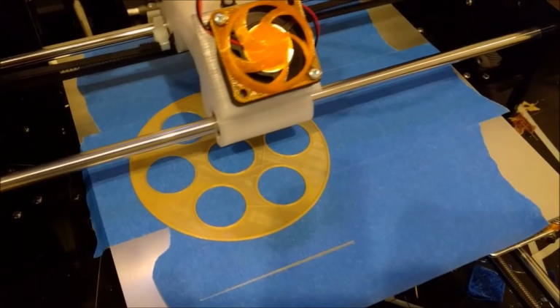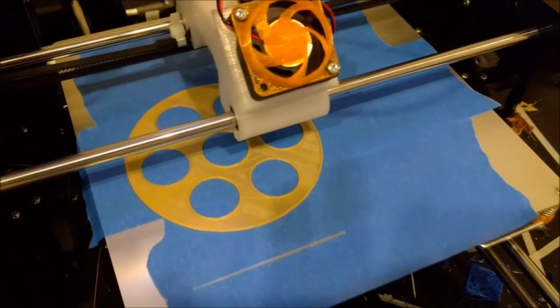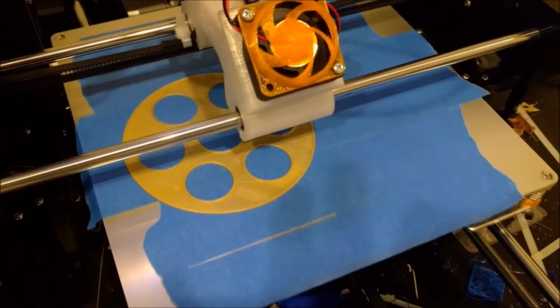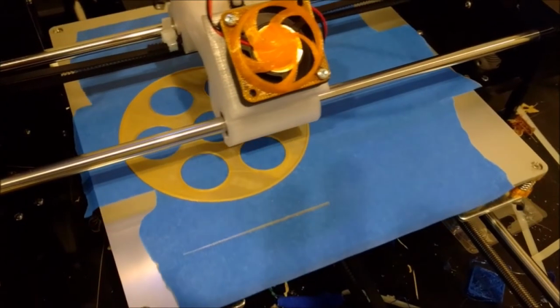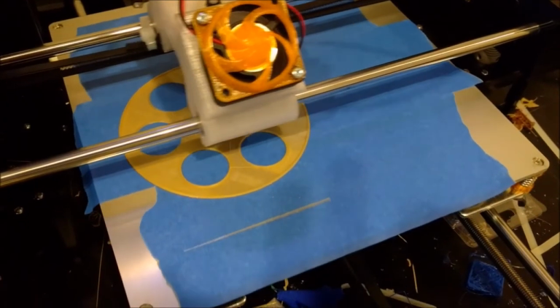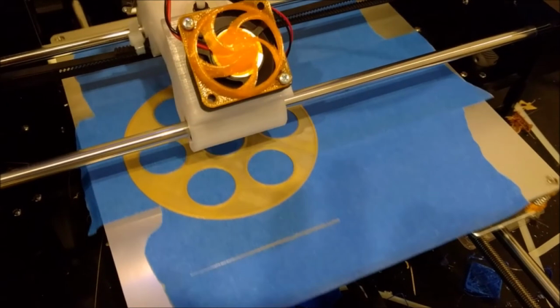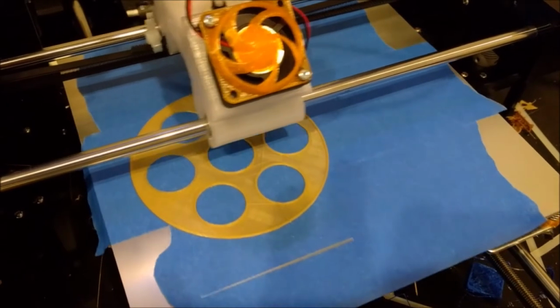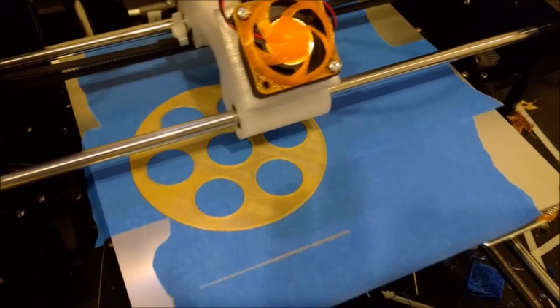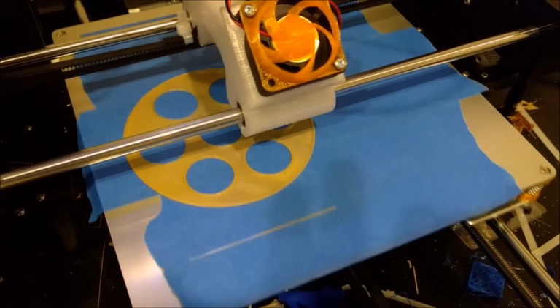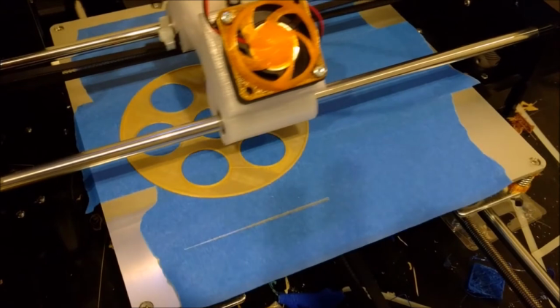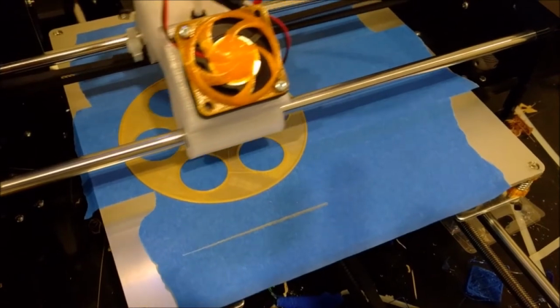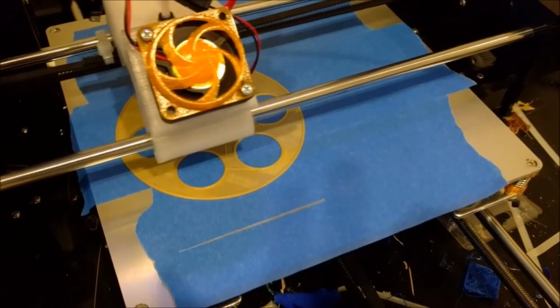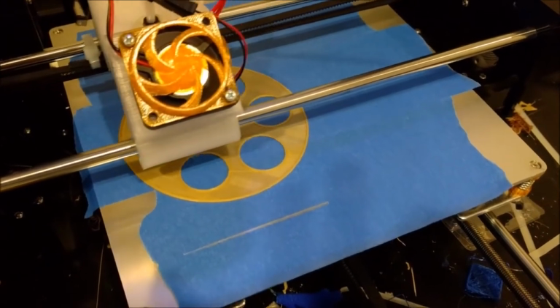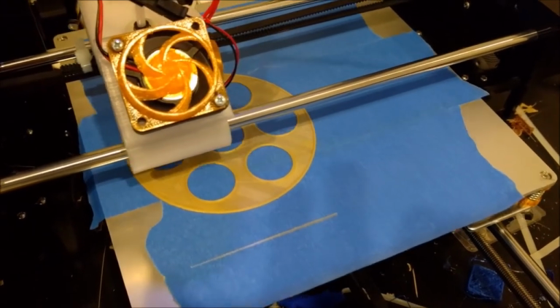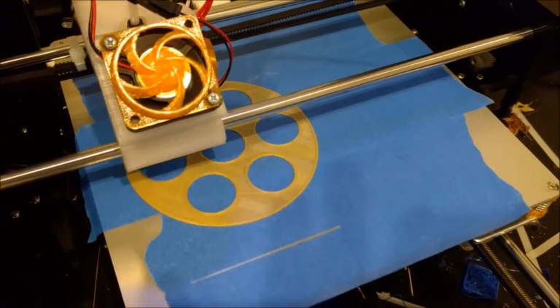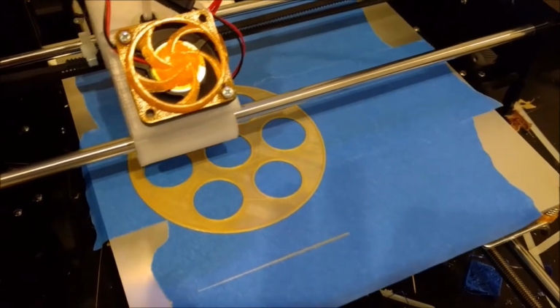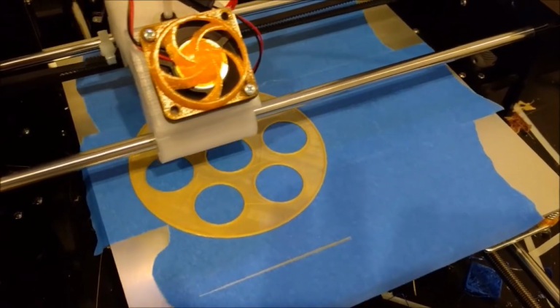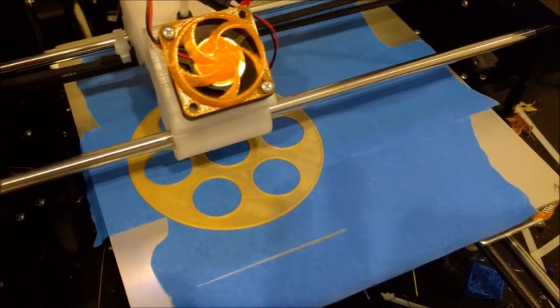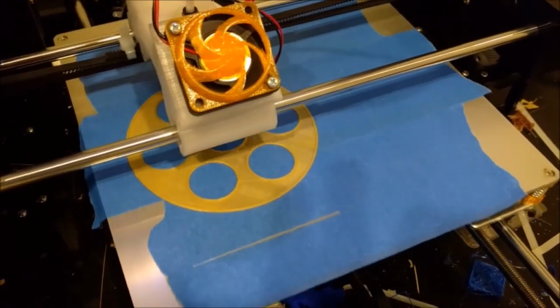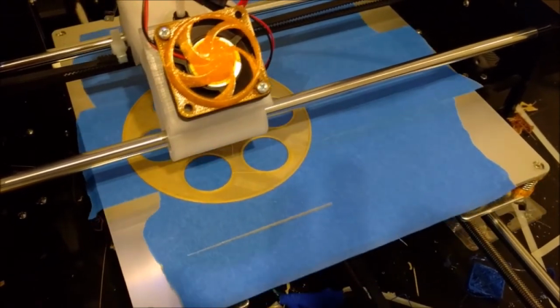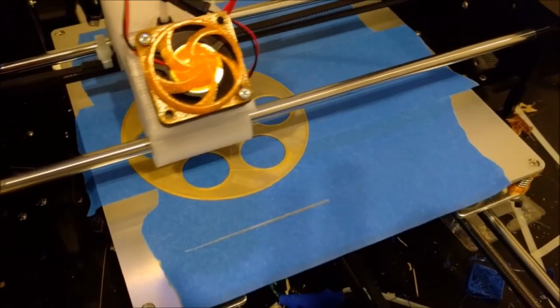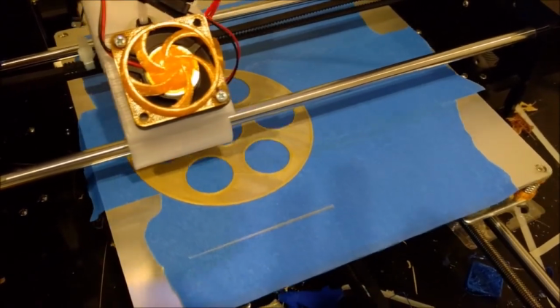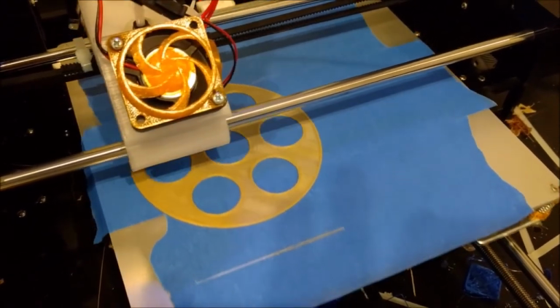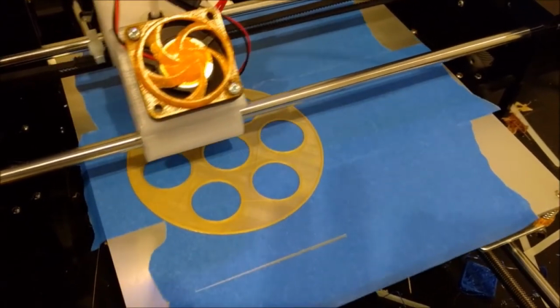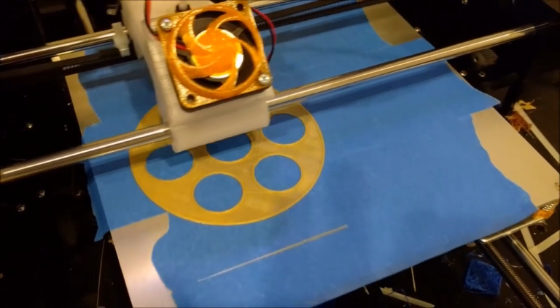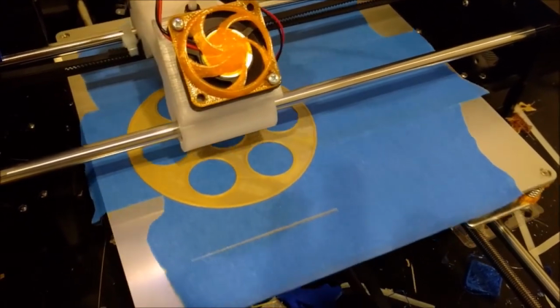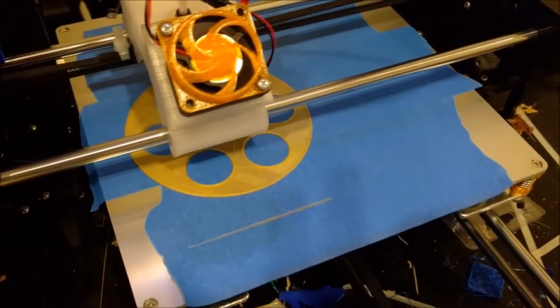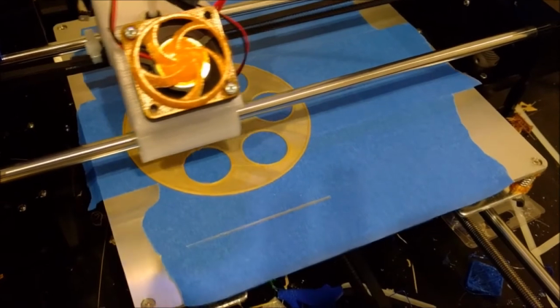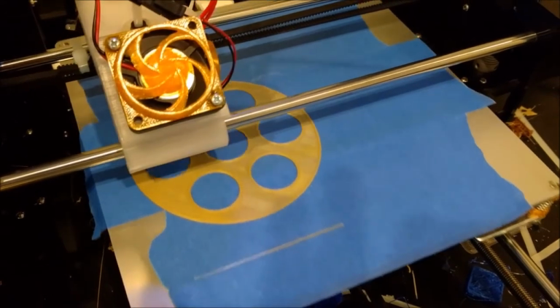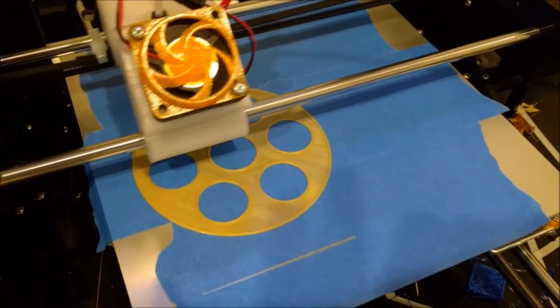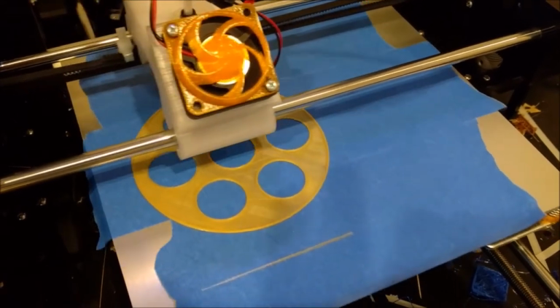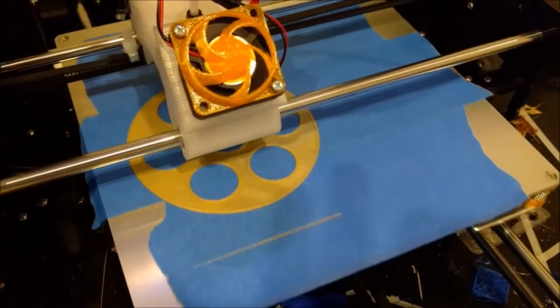After I finished designing the model in Tinkercad, I printed the parts. As you can see here, I'm printing the cylinder of the gun. There are 8 parts to print out, and in total it took 26 hours.